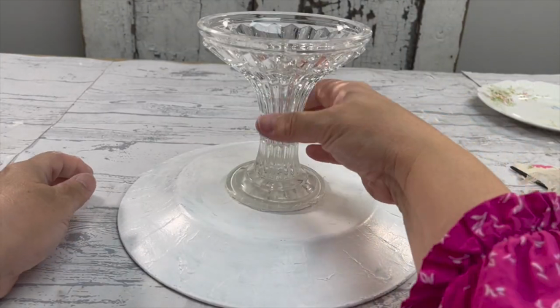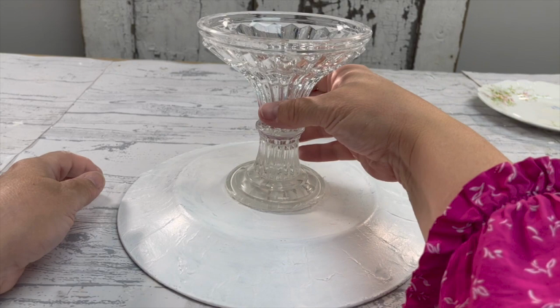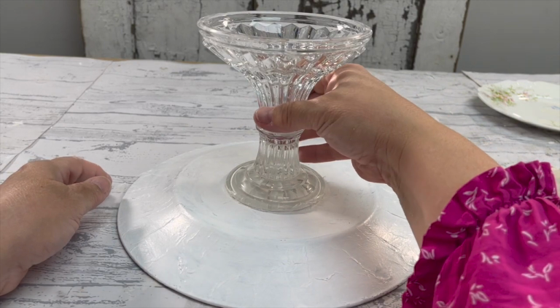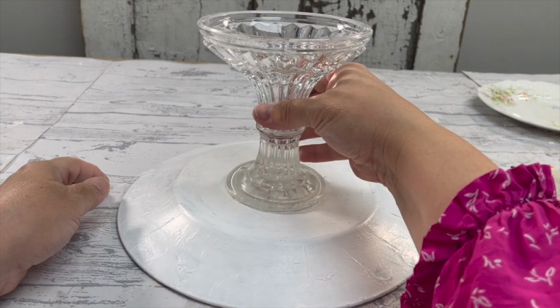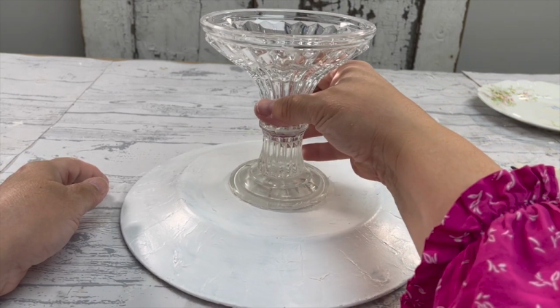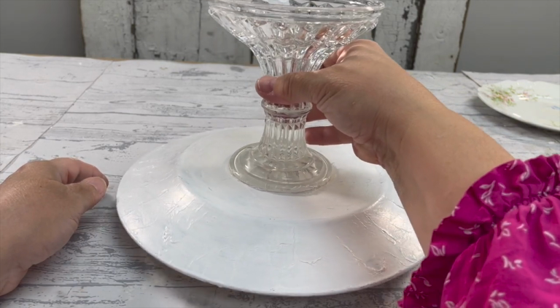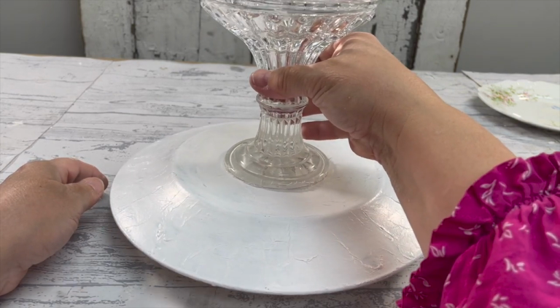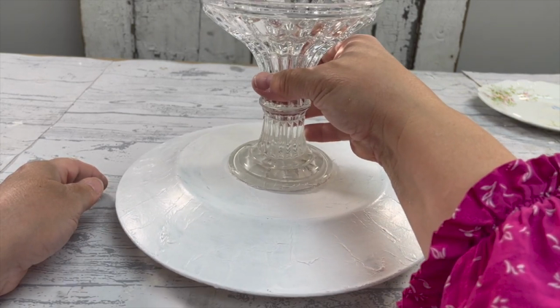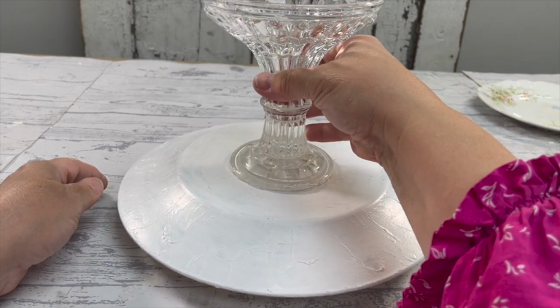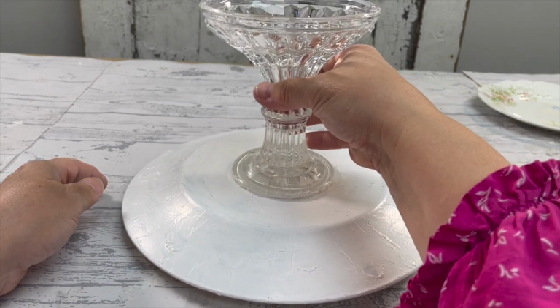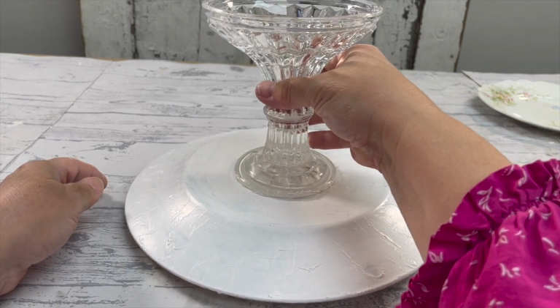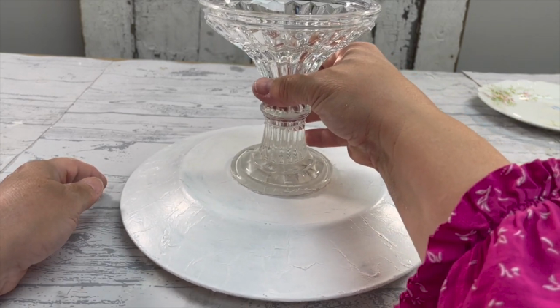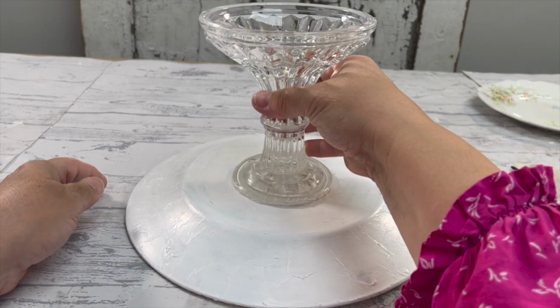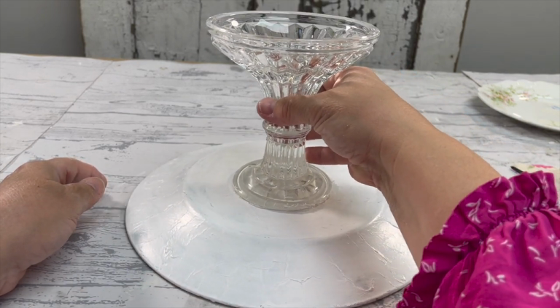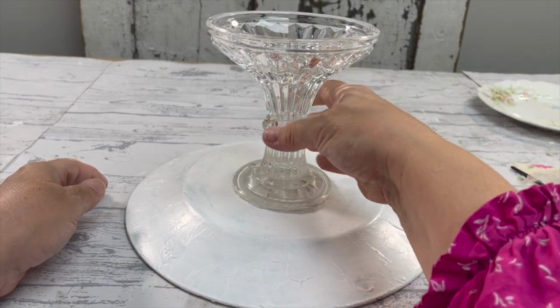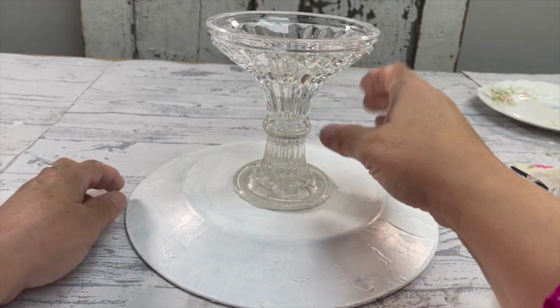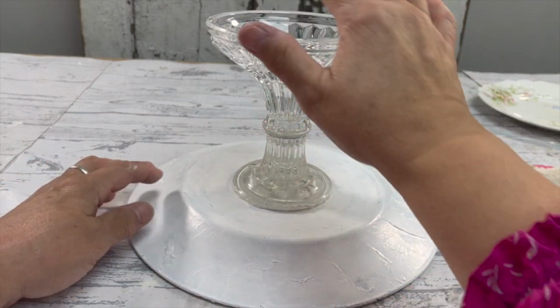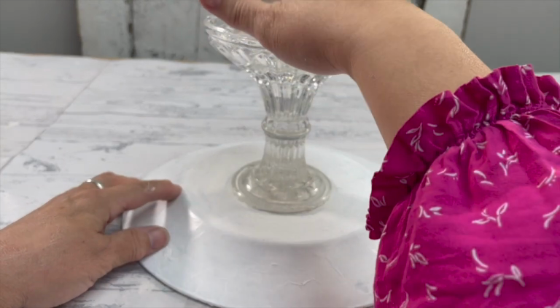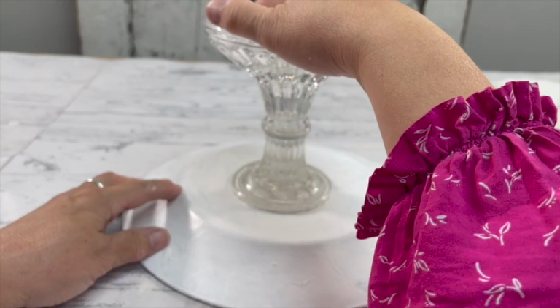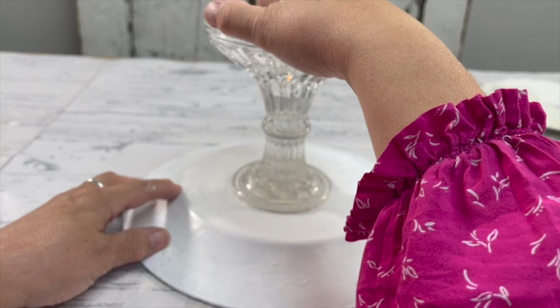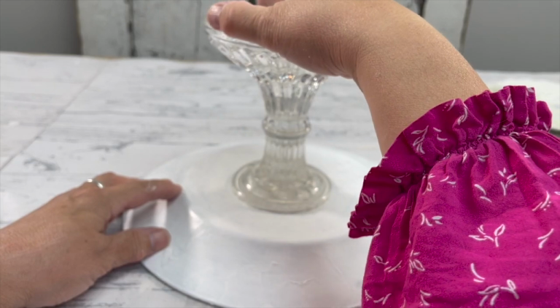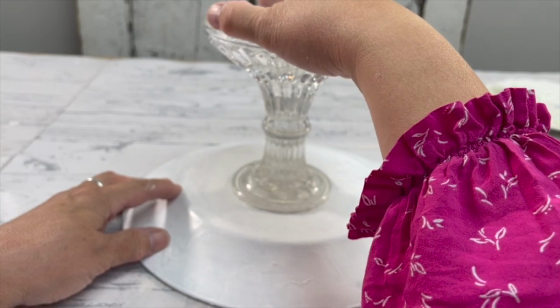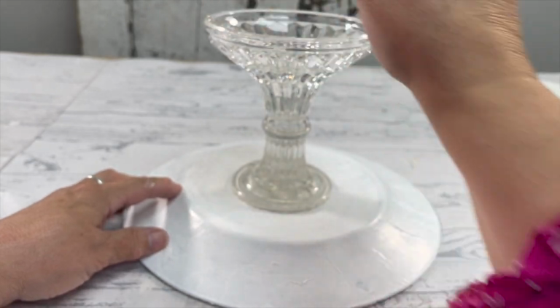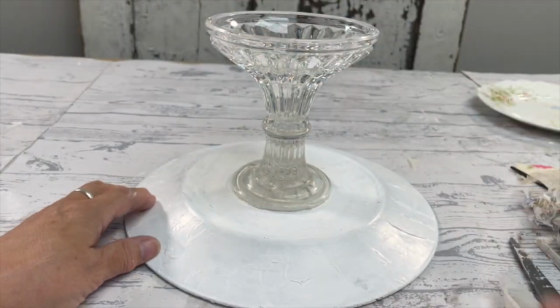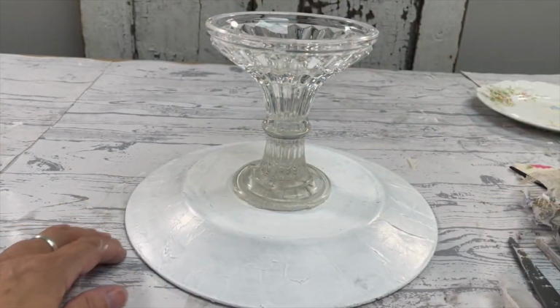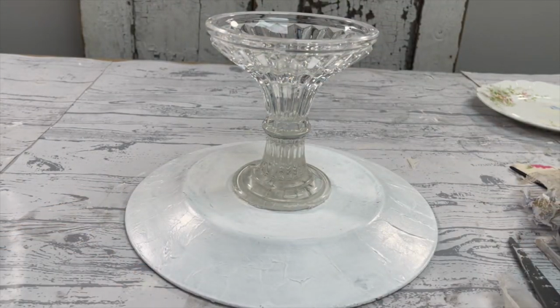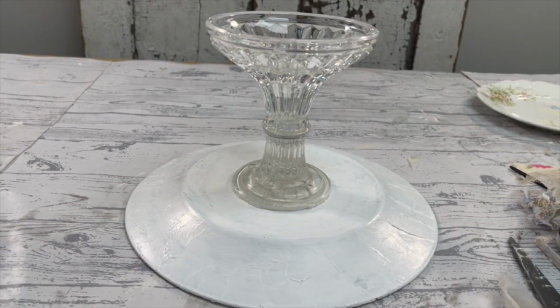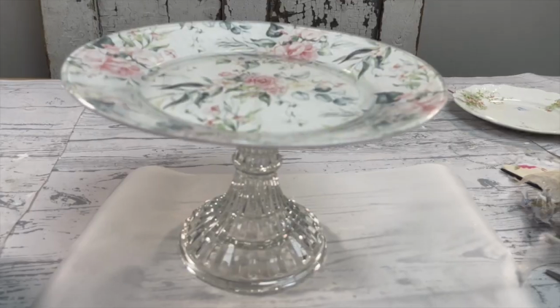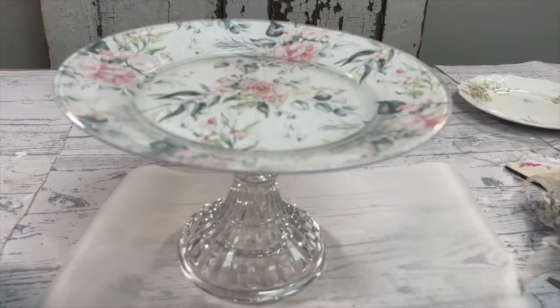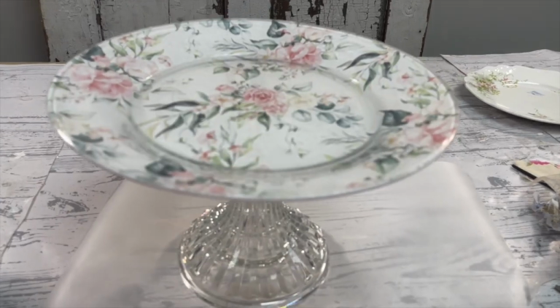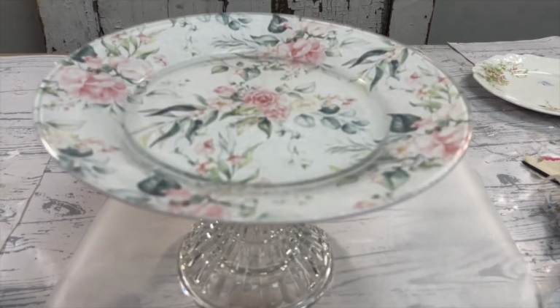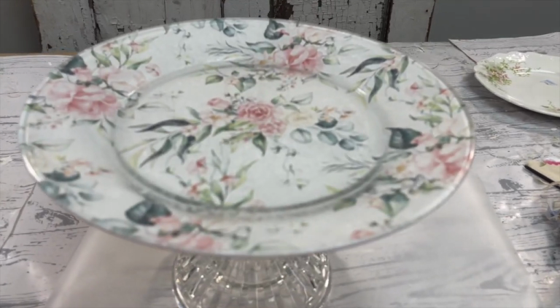I'm not quite sure what that pedestal is, but as it turns out it's crystal — it is super super heavy. I didn't realize it was crystal until I banged it and heard the little ding. You never know what you're going to find at the thrift store!